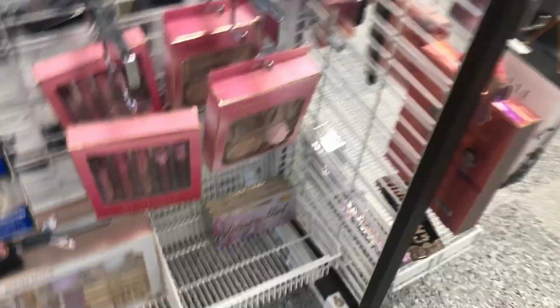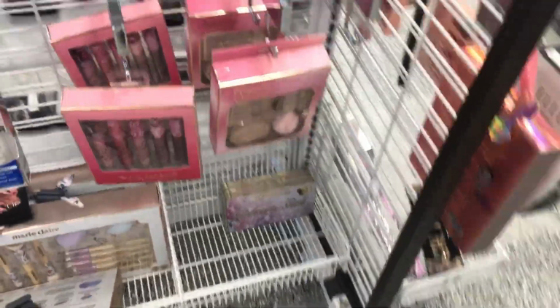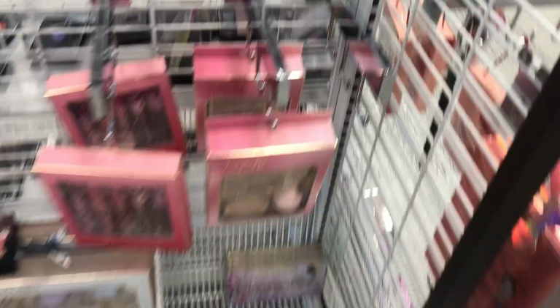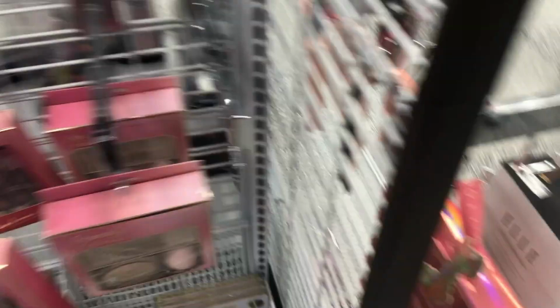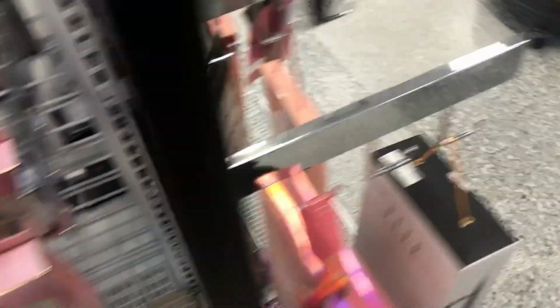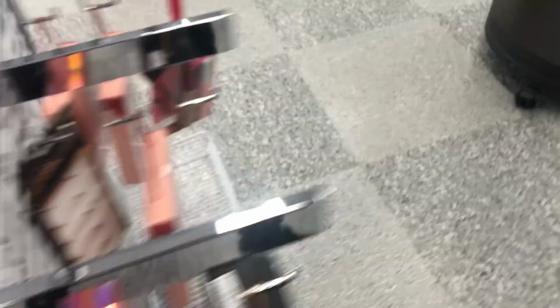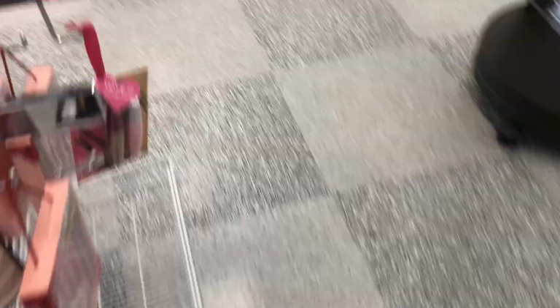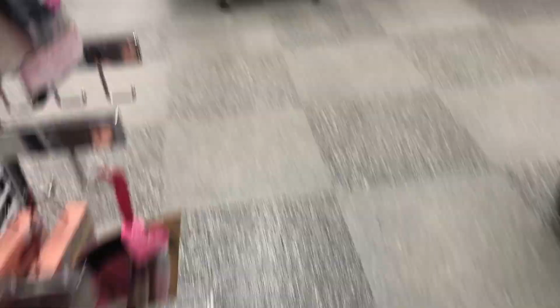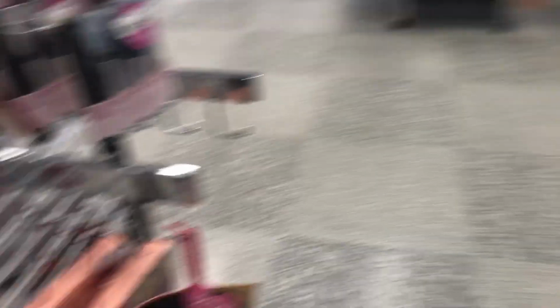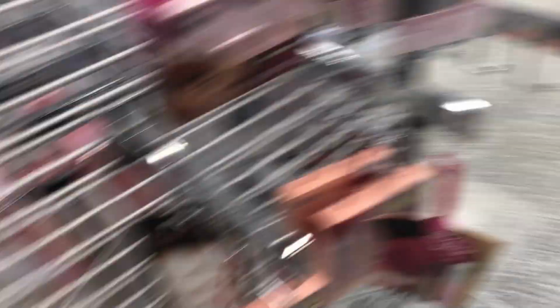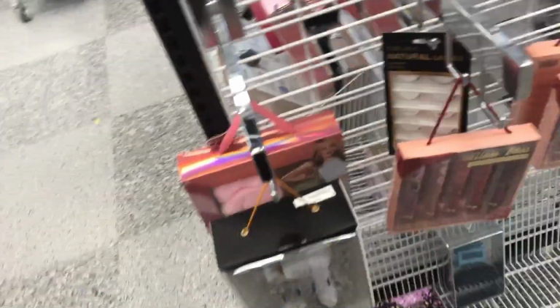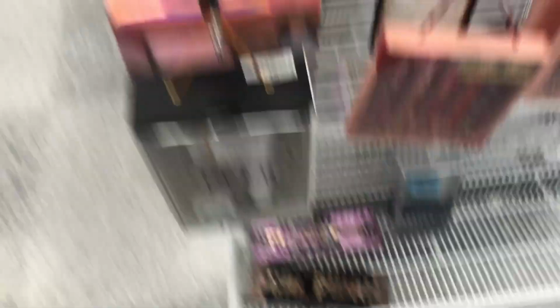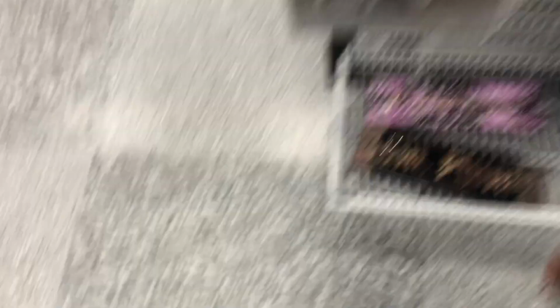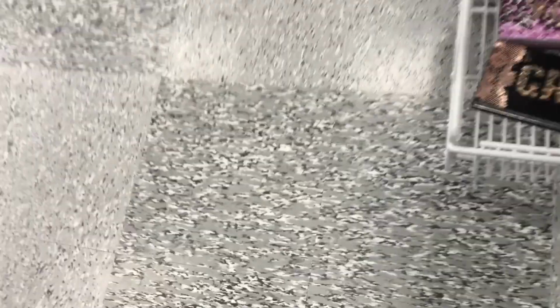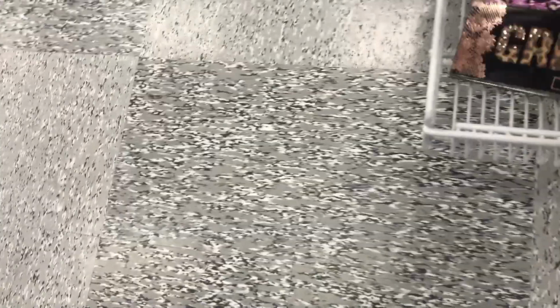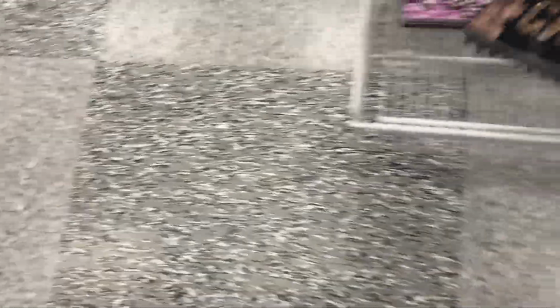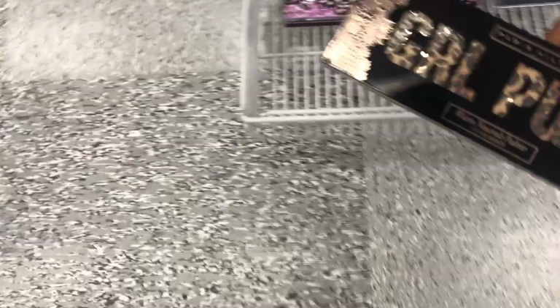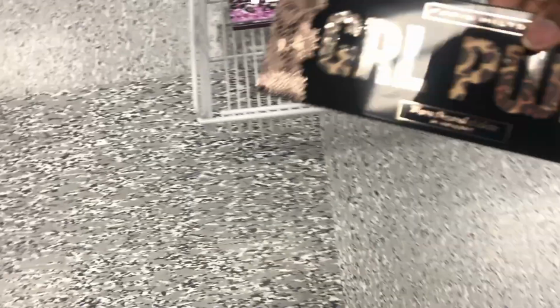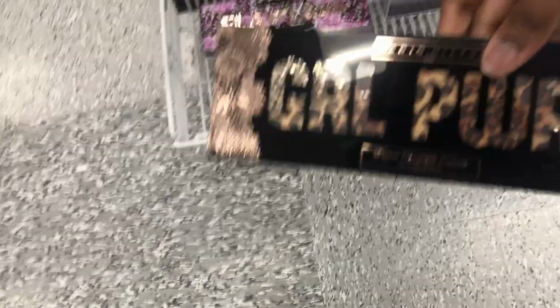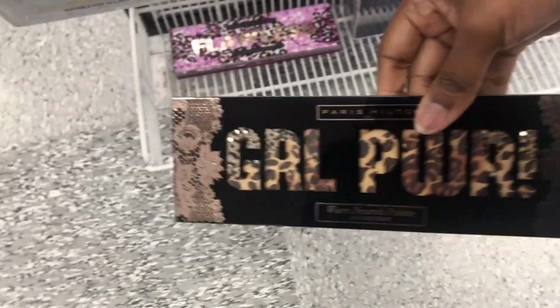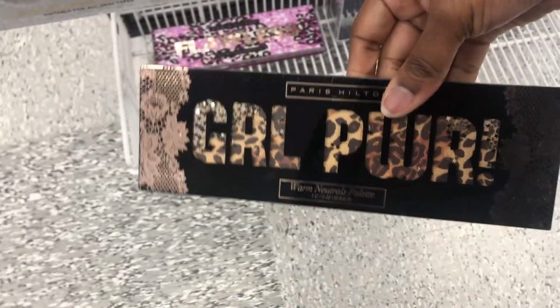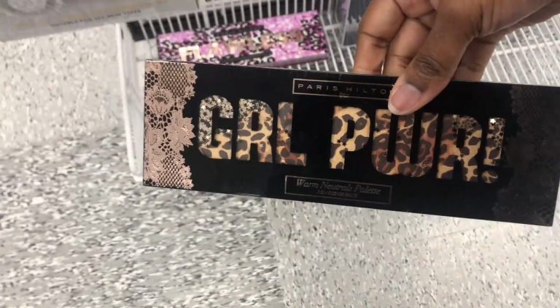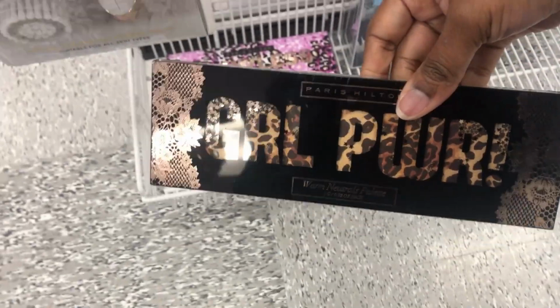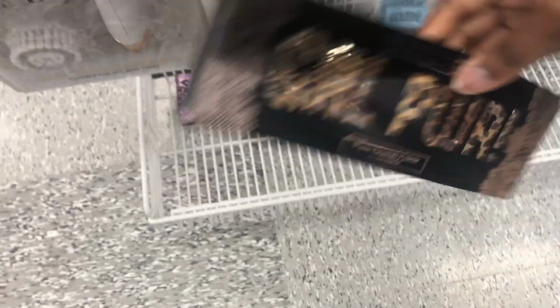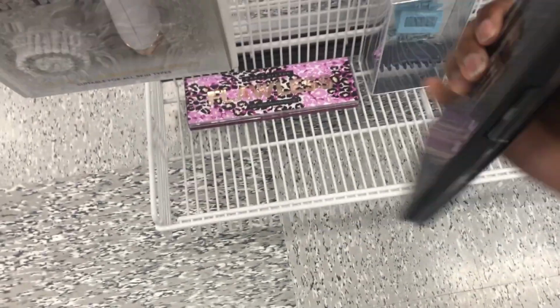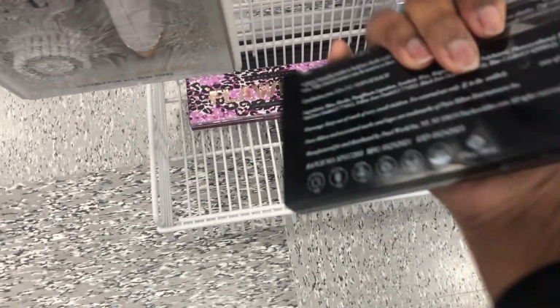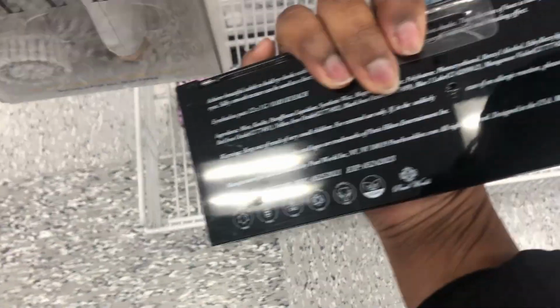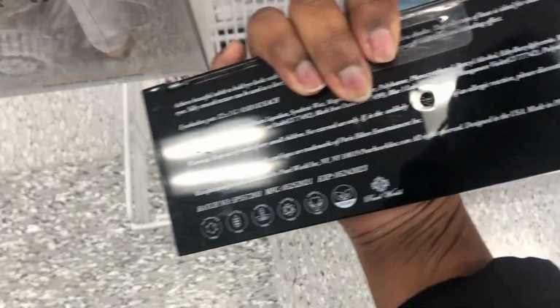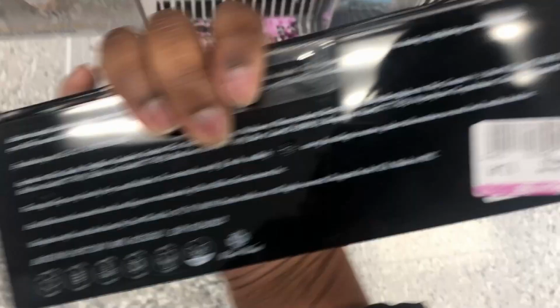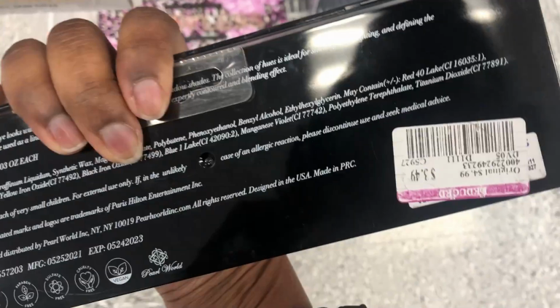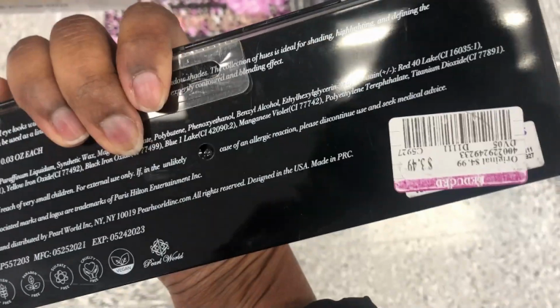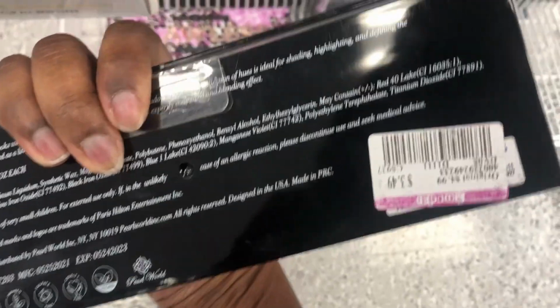I even have a couple items over here. I think this right here is $3.49.